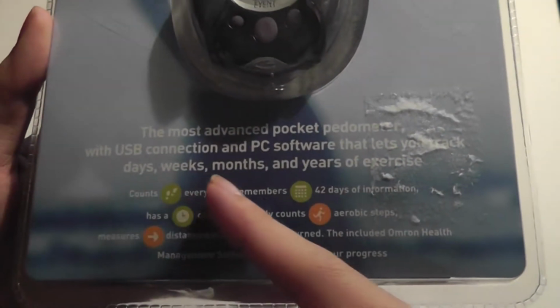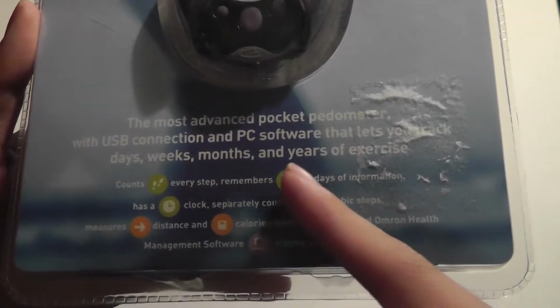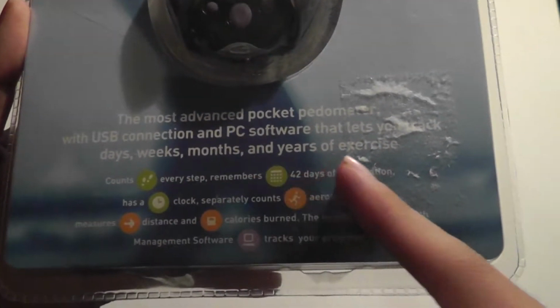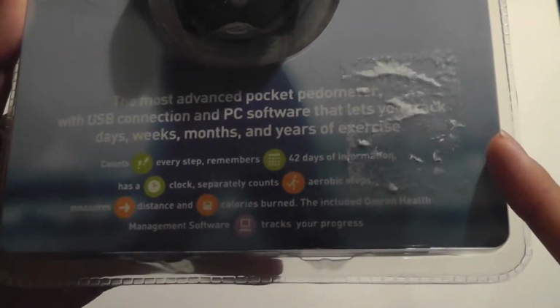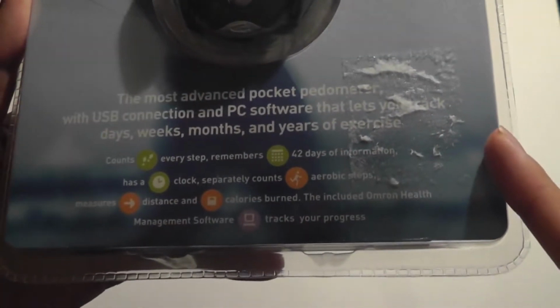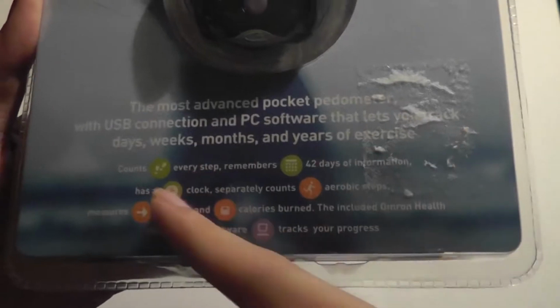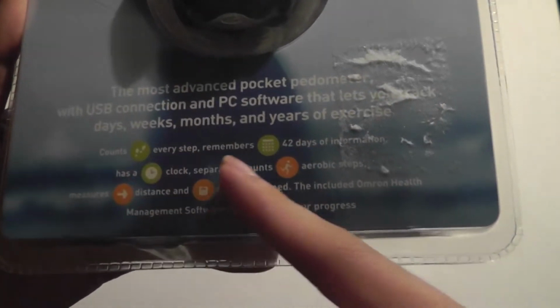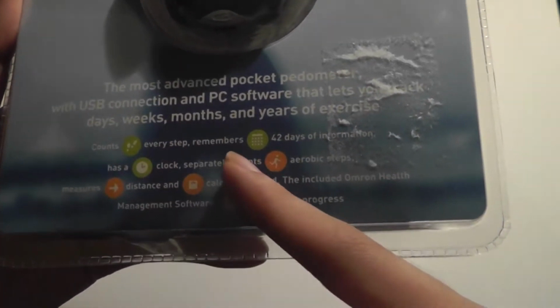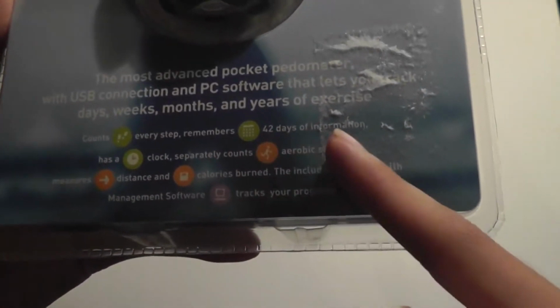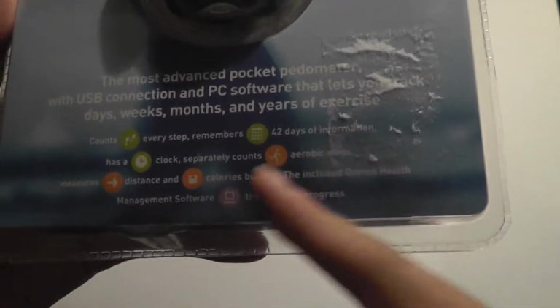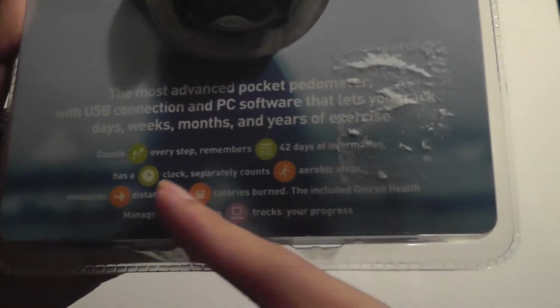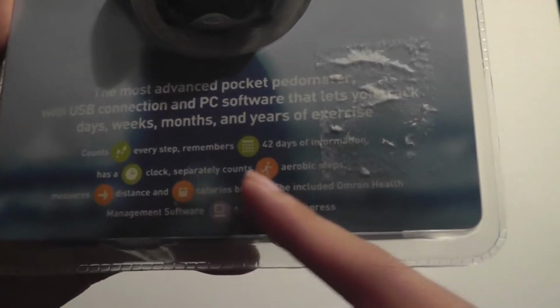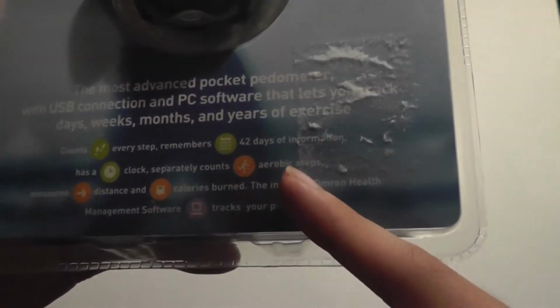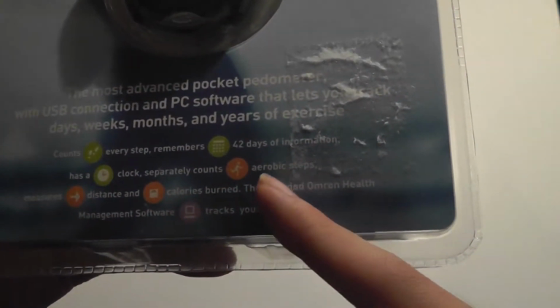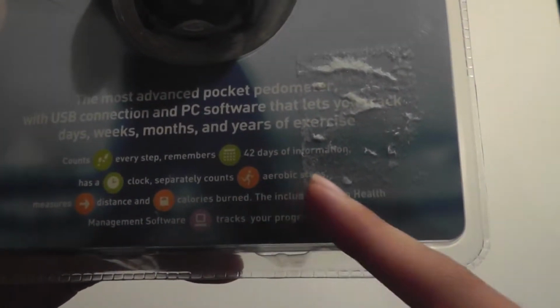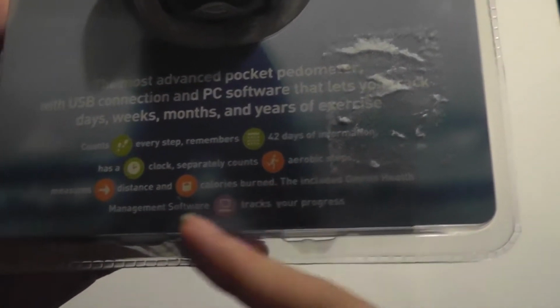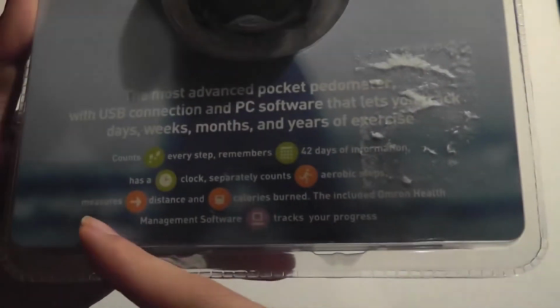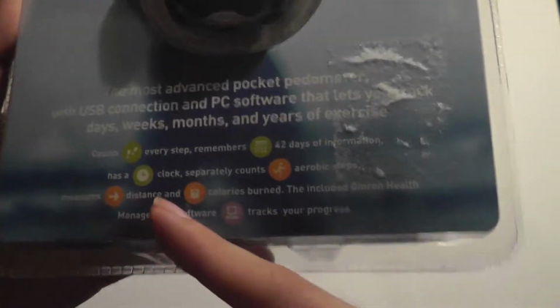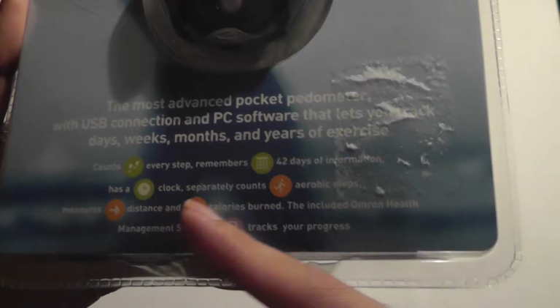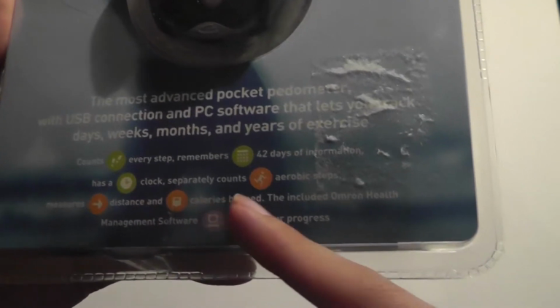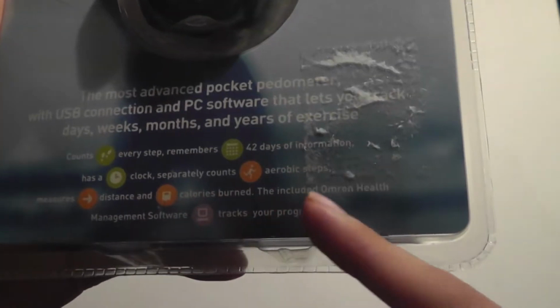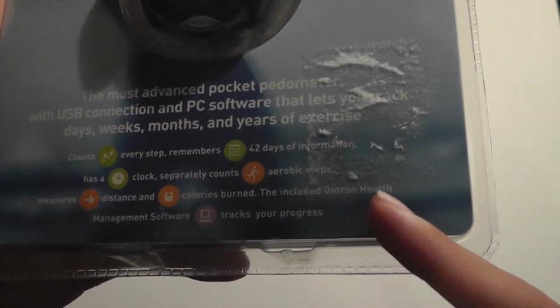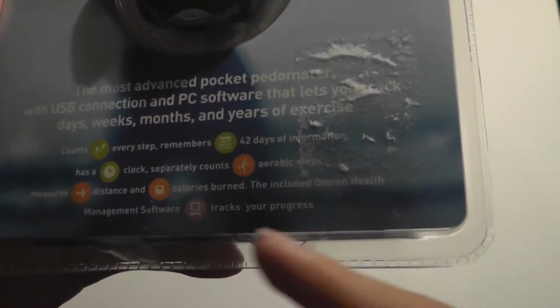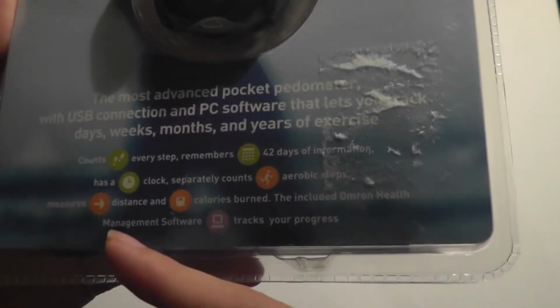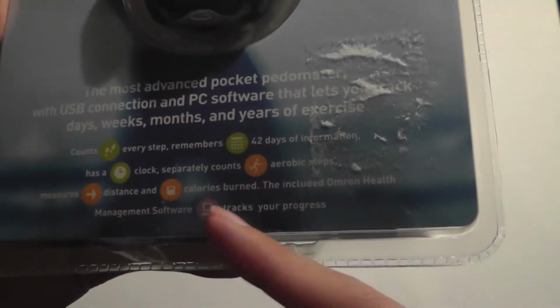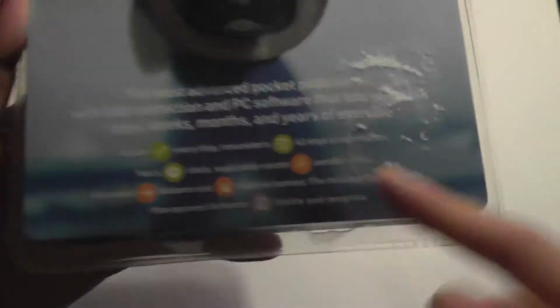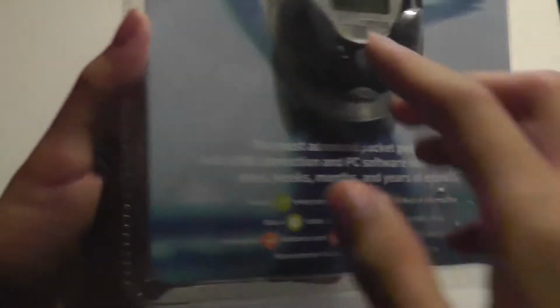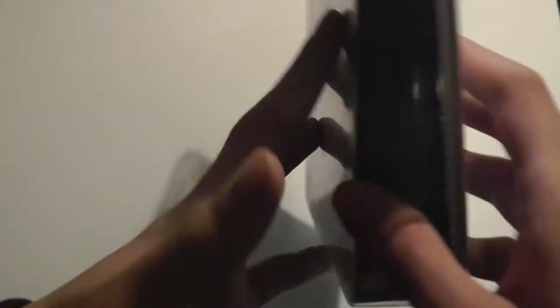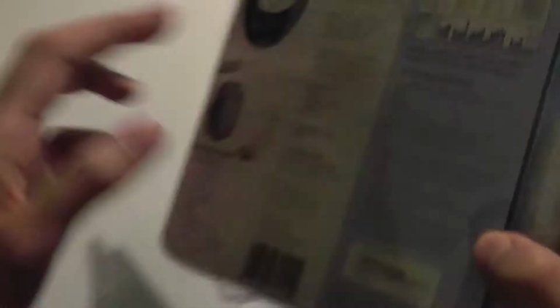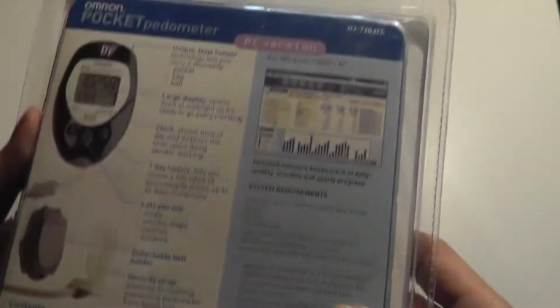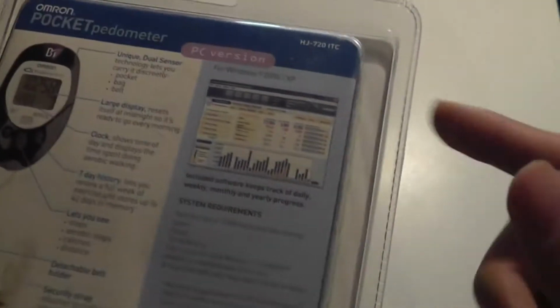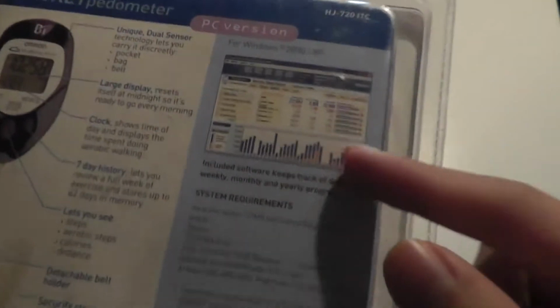It tracks days, weeks, months, and years of exercise, counts steps, remembers dates, has a clock, separately counts aerobic steps, measures distance, calories burned, and there's also health management software that tracks your progress, which you can kind of see on the back of the box.